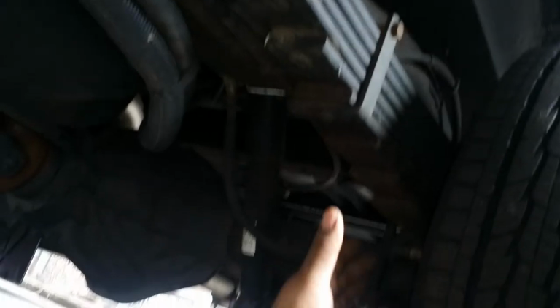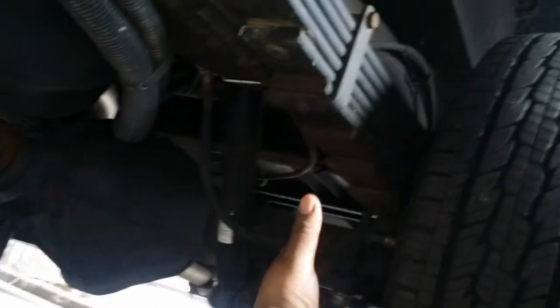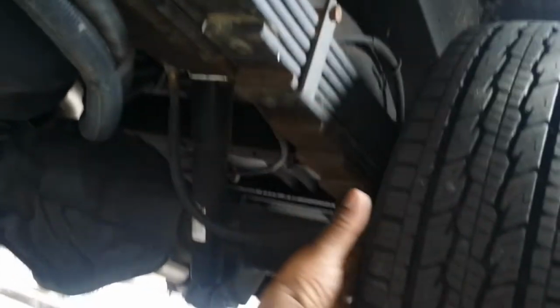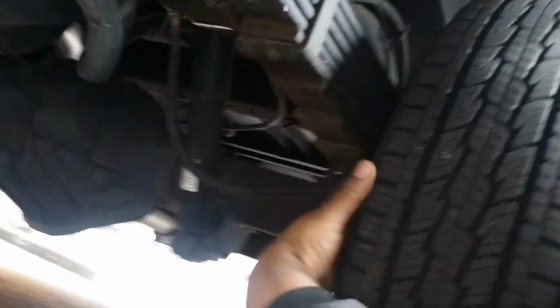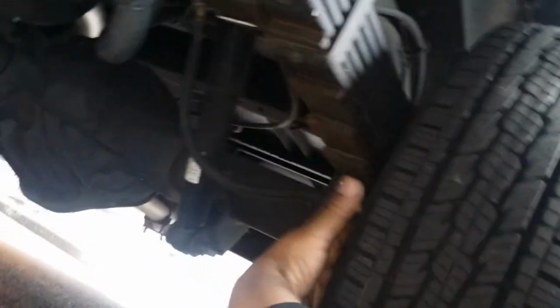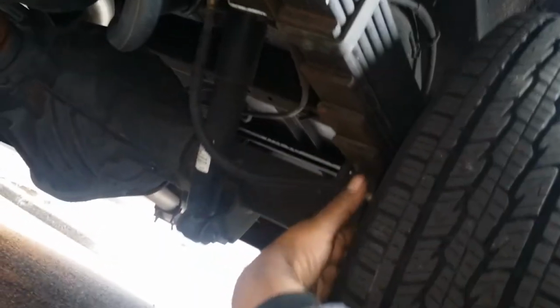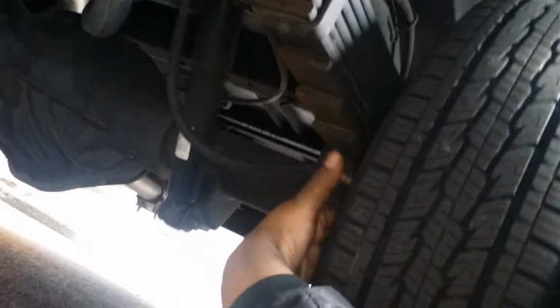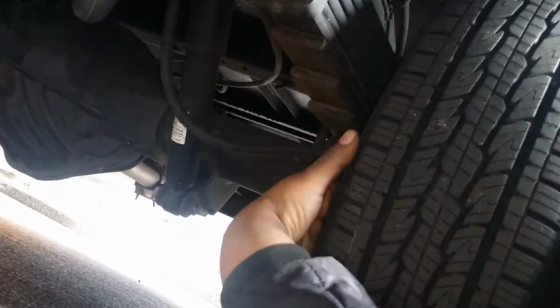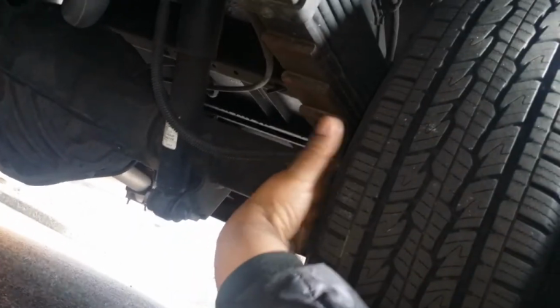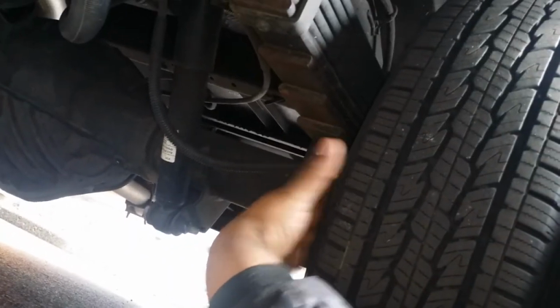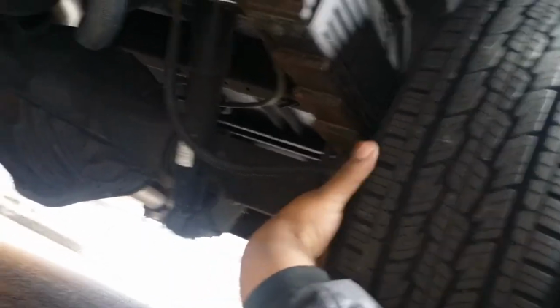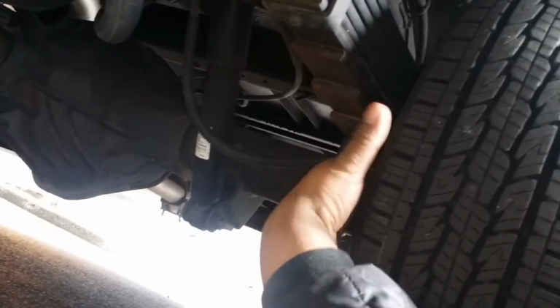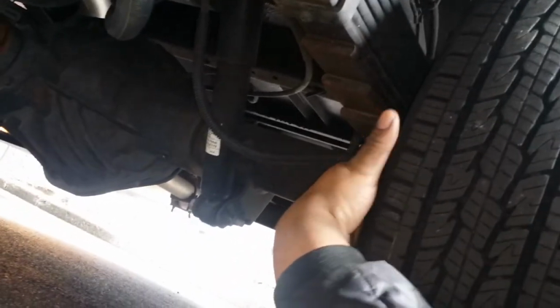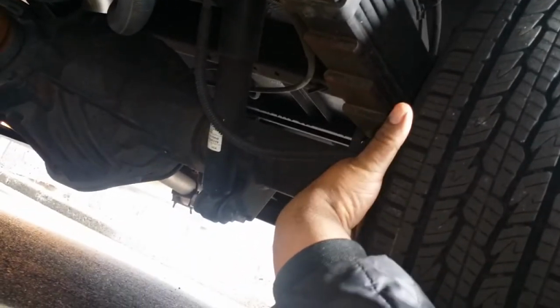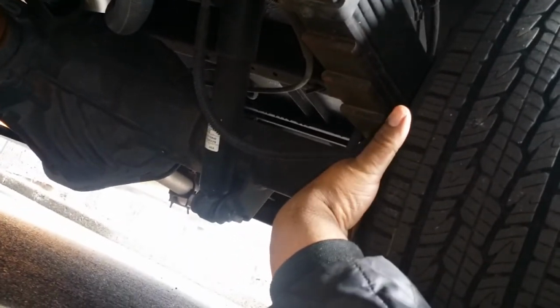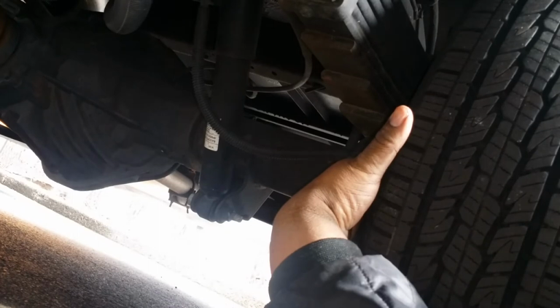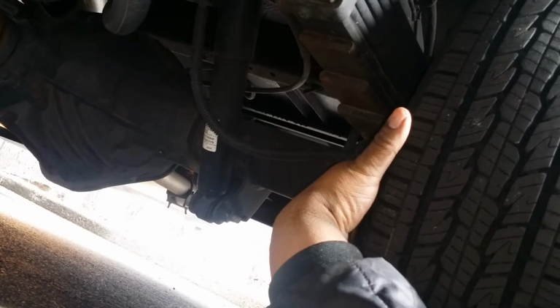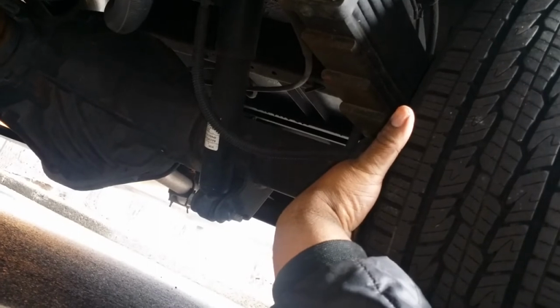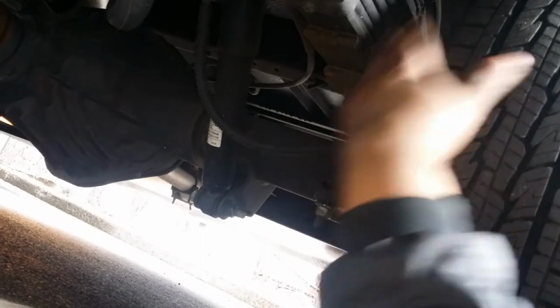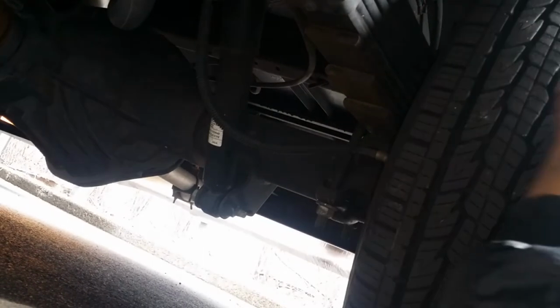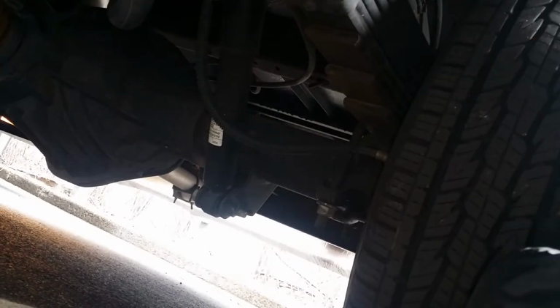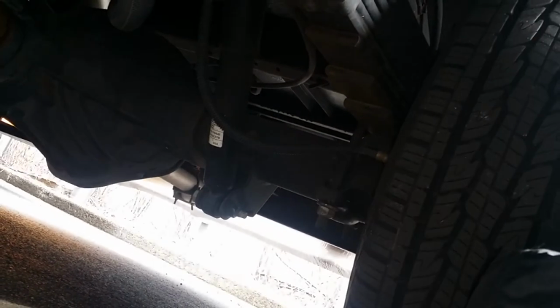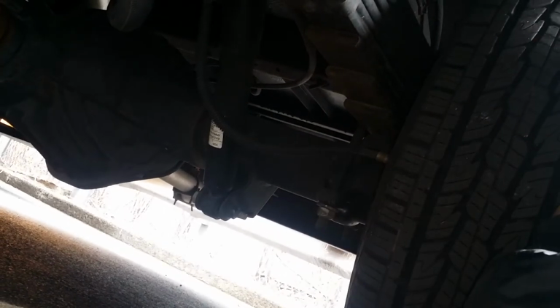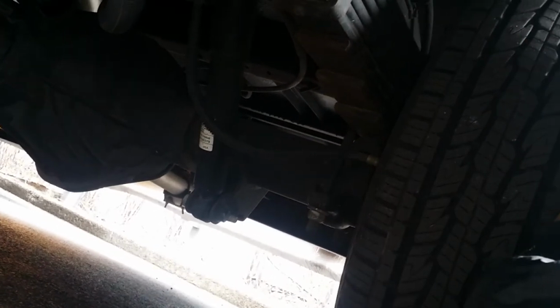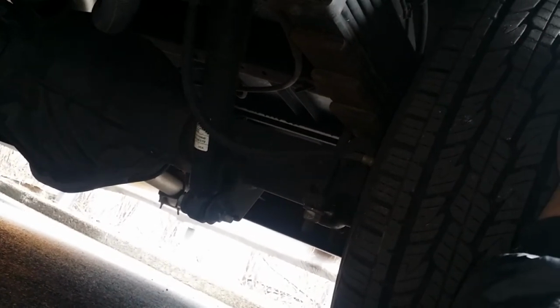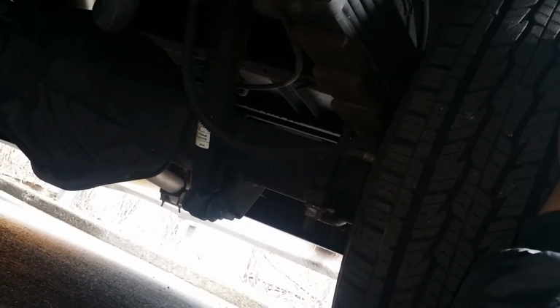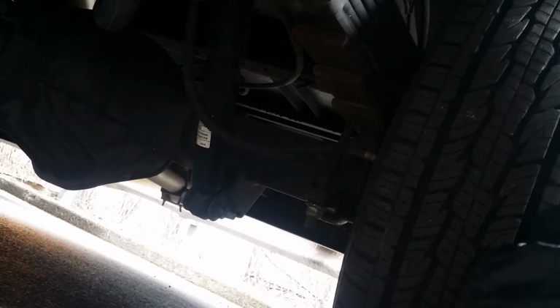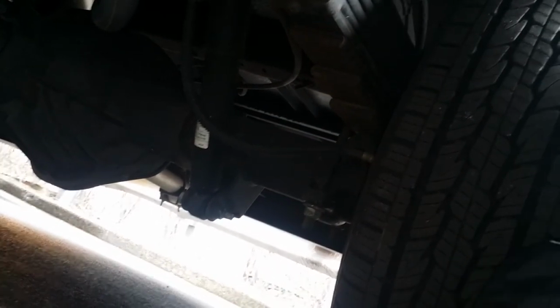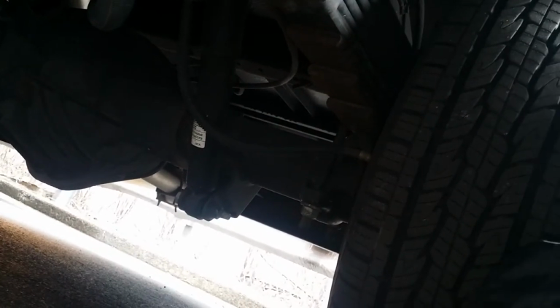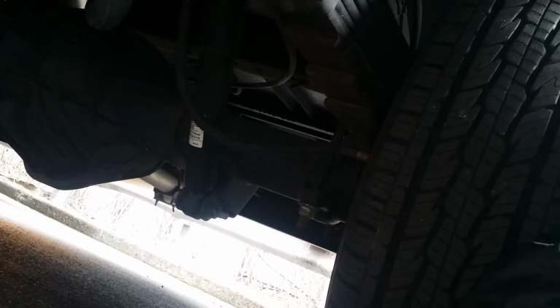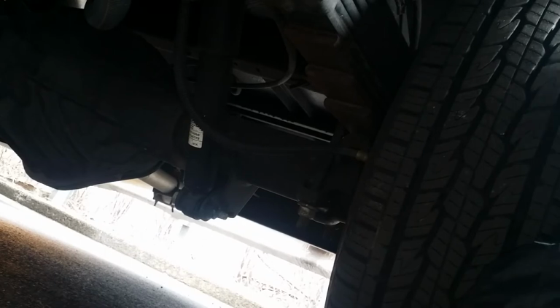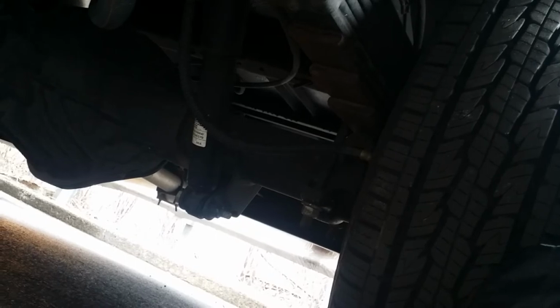You have the rear tires. The back sidewall — no cuts, no bubbles. The front of the sidewall — no cuts, no bubbles. And the back of the sidewall — no cuts, no bubbles.